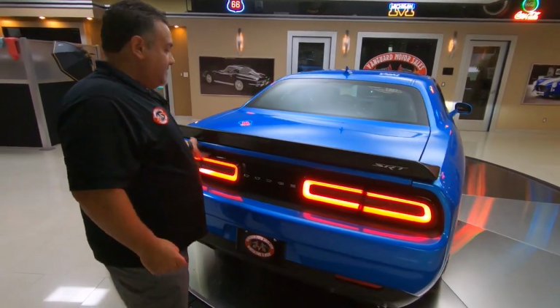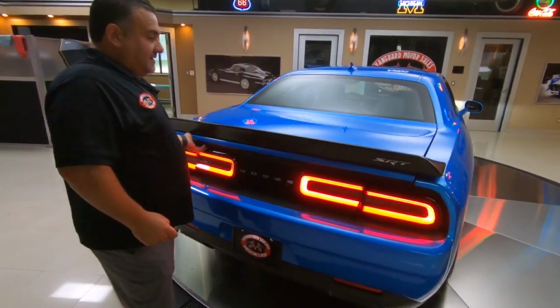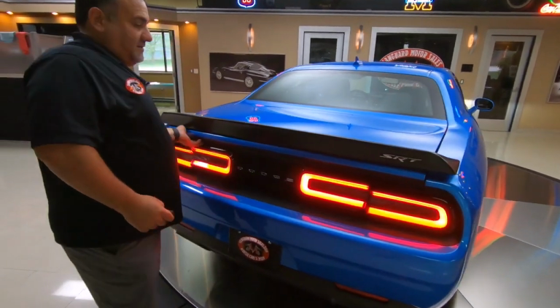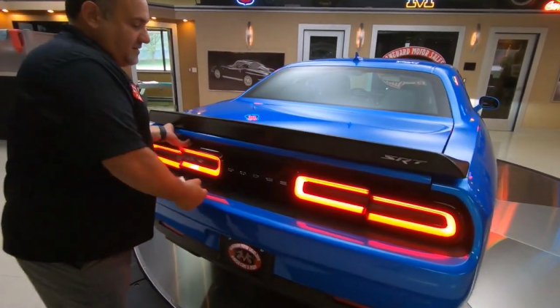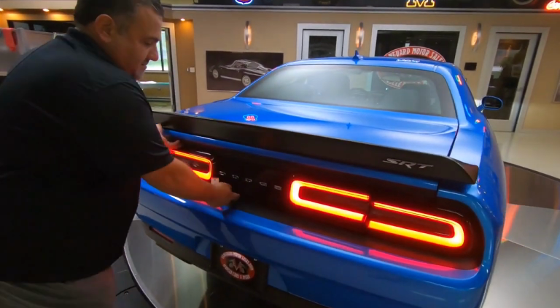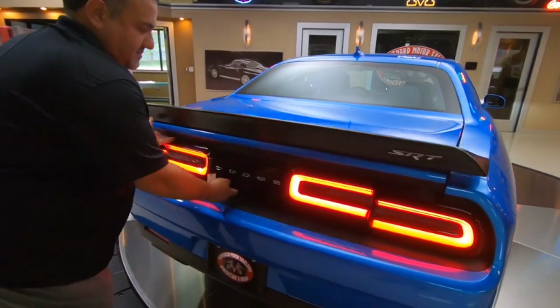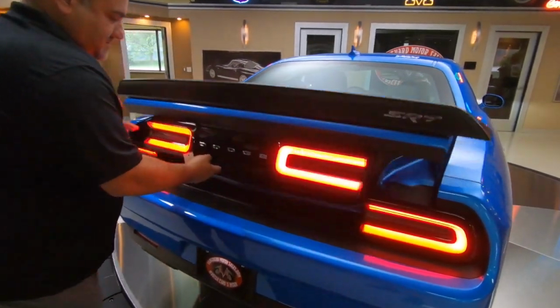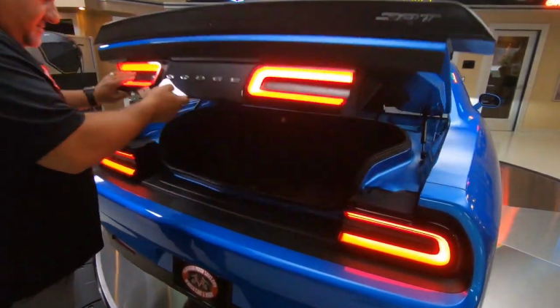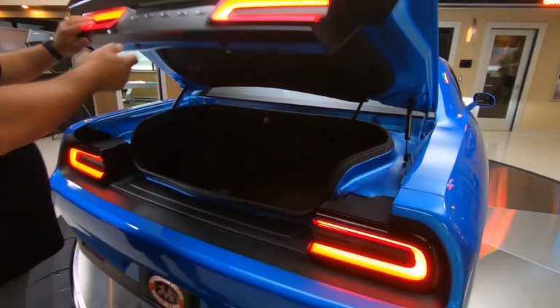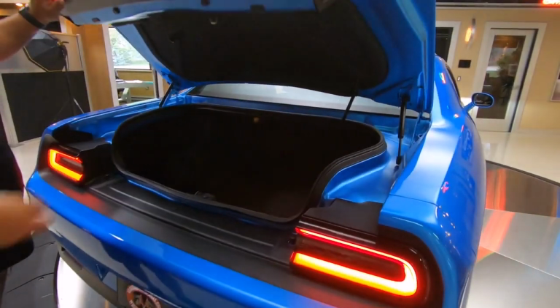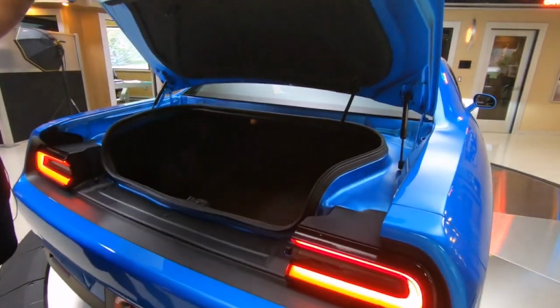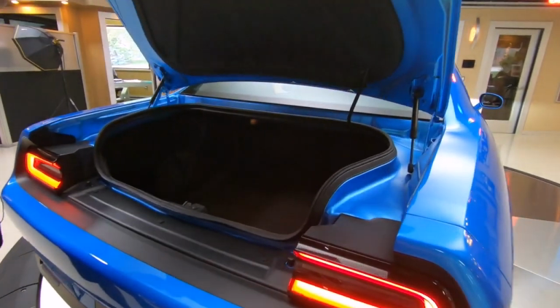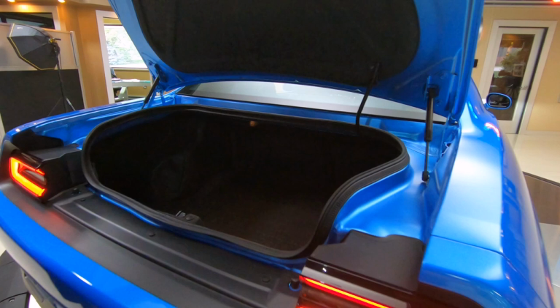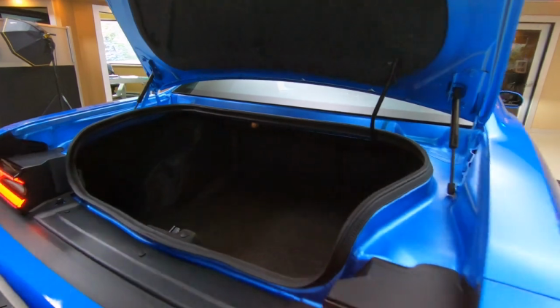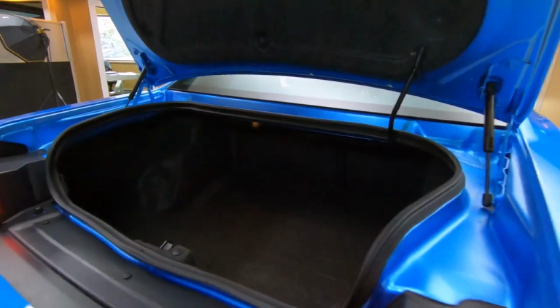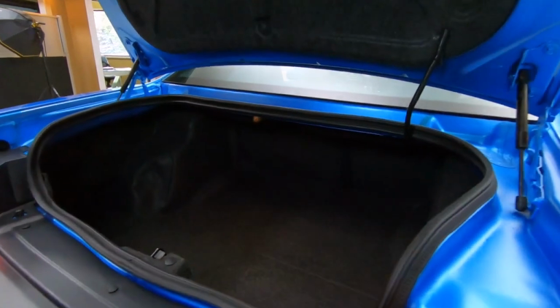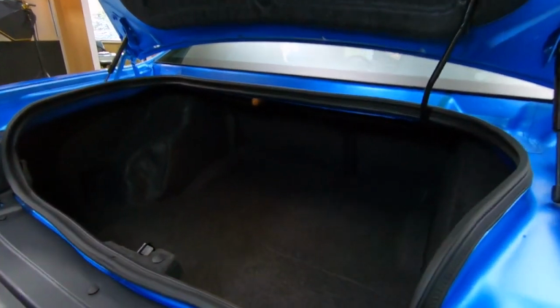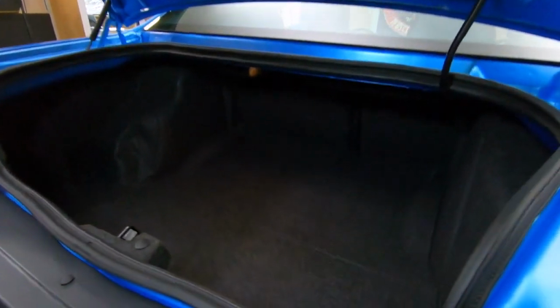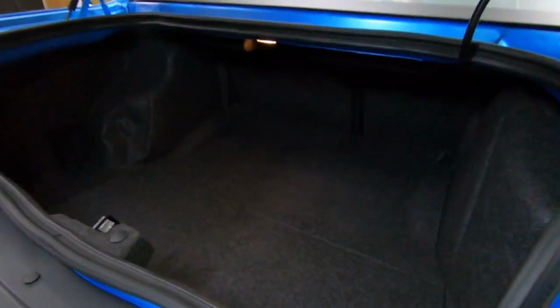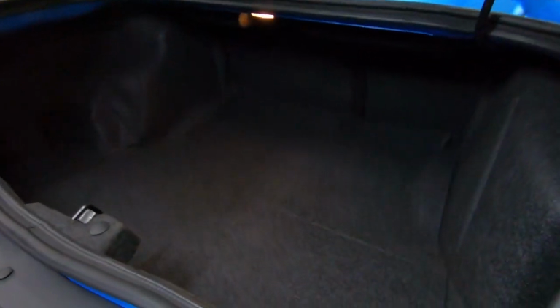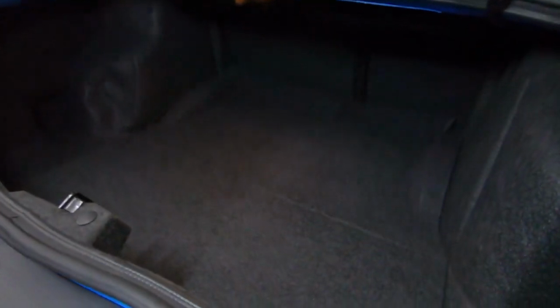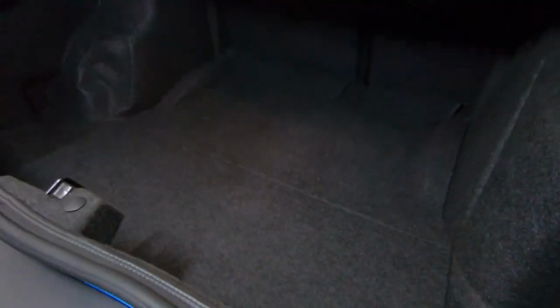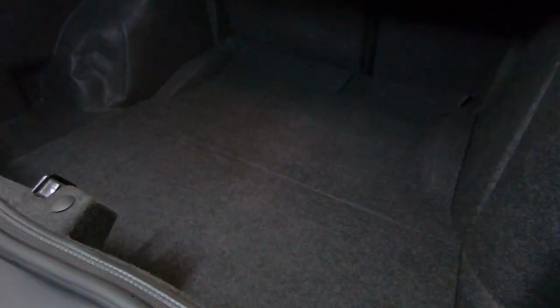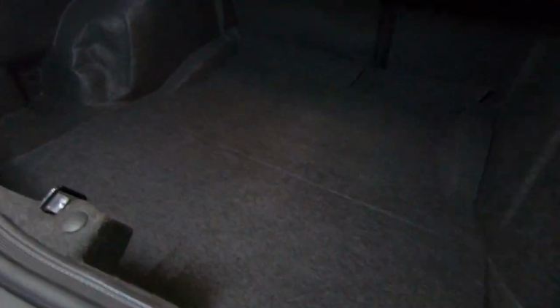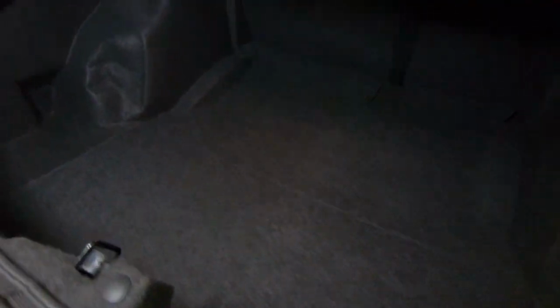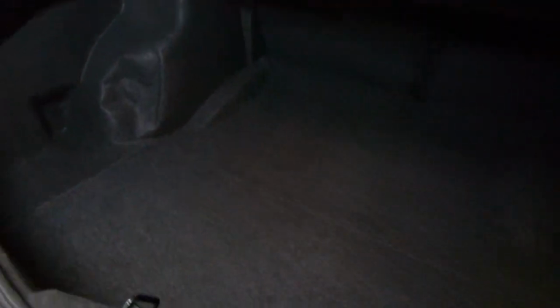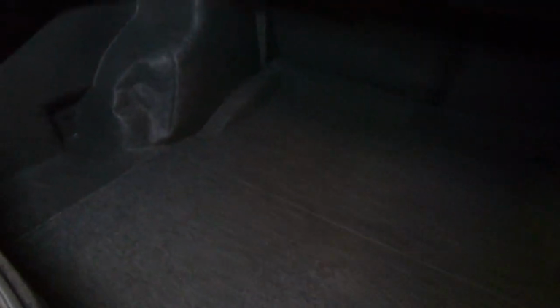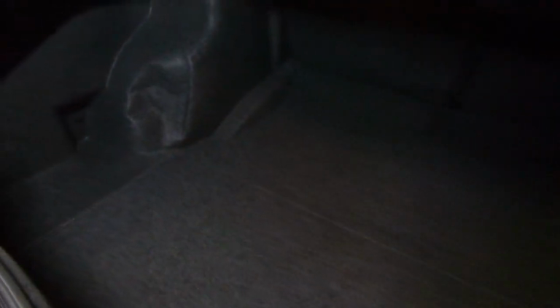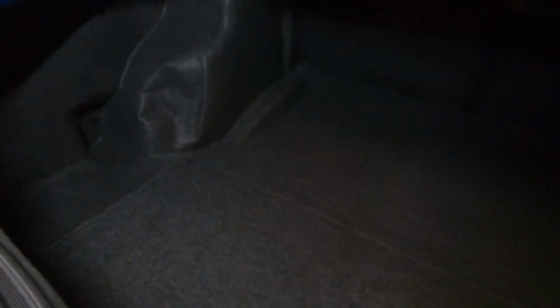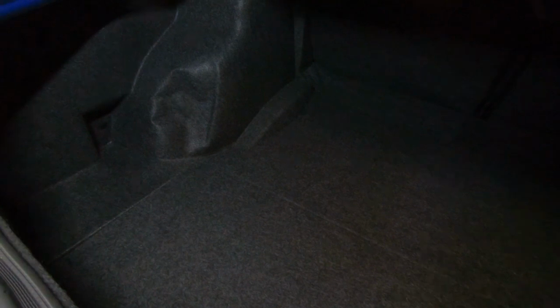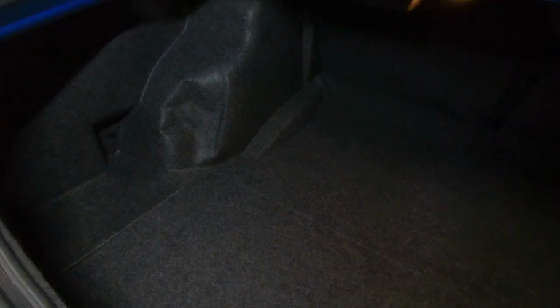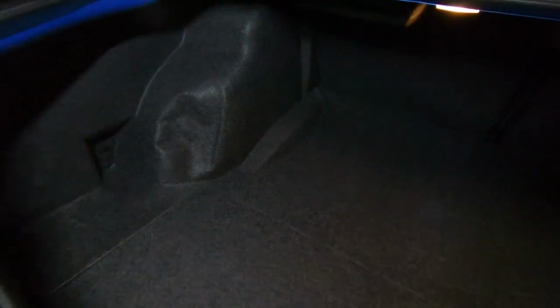Check out the trunk — beautiful trunk. Car was never driven in the rain. Very well cared for.